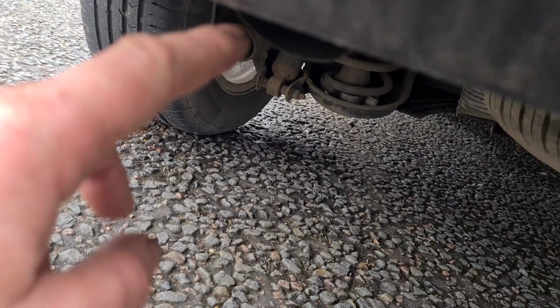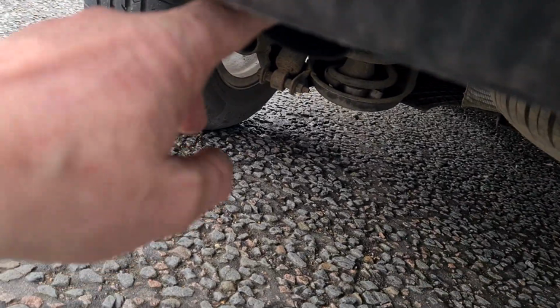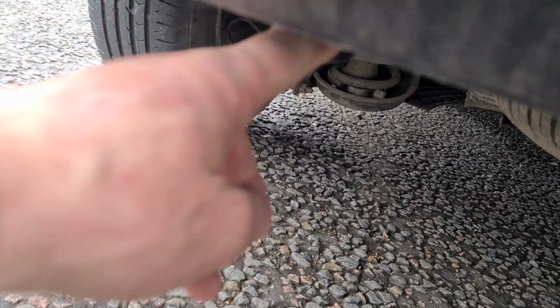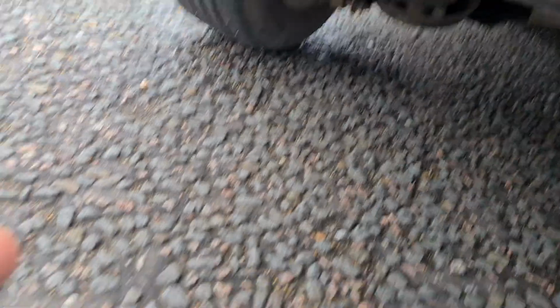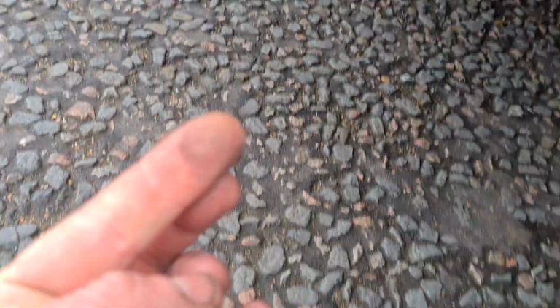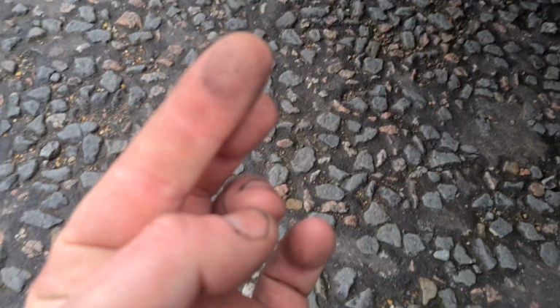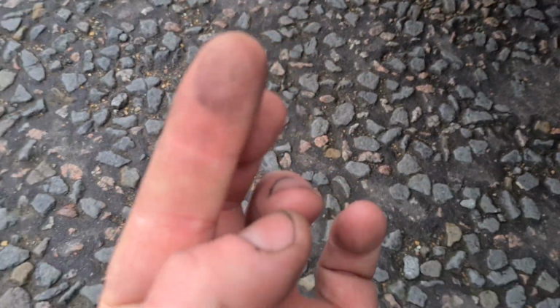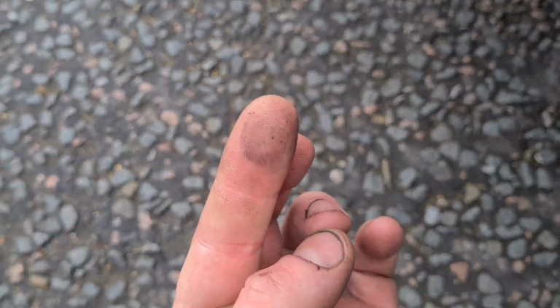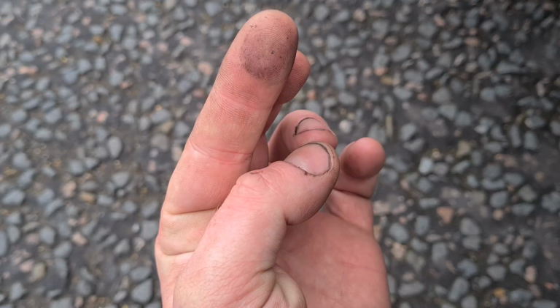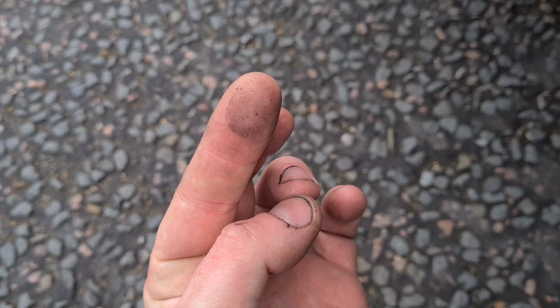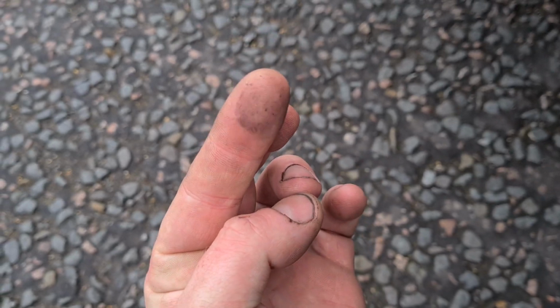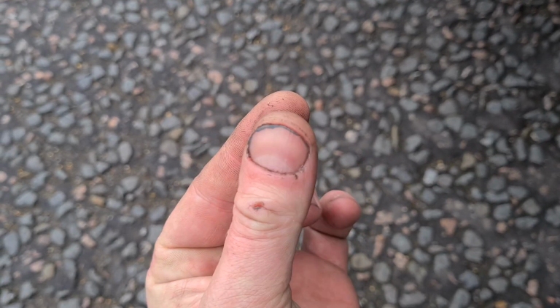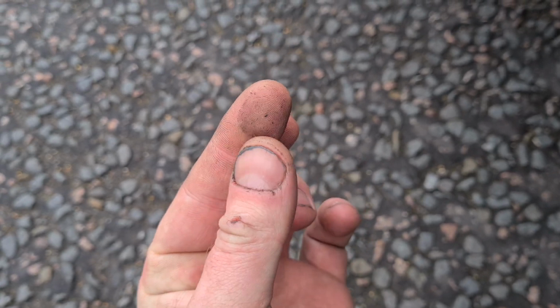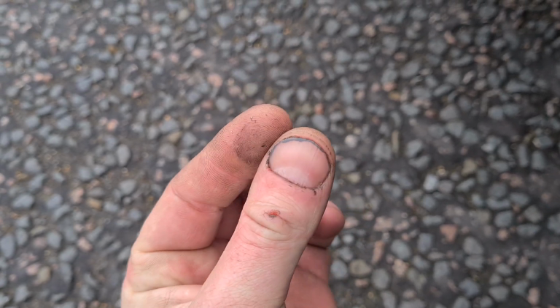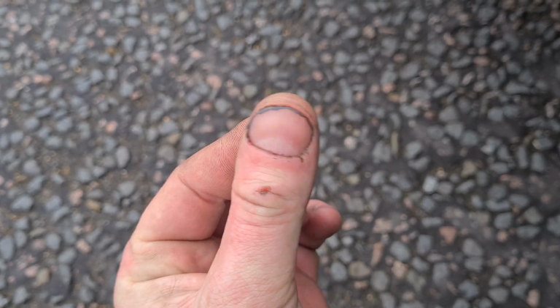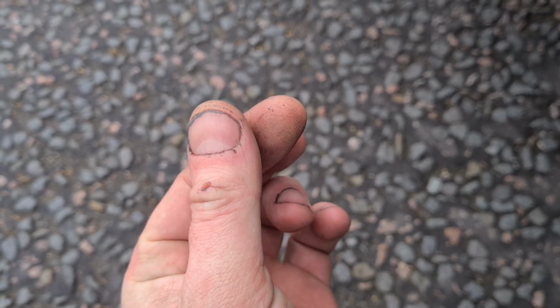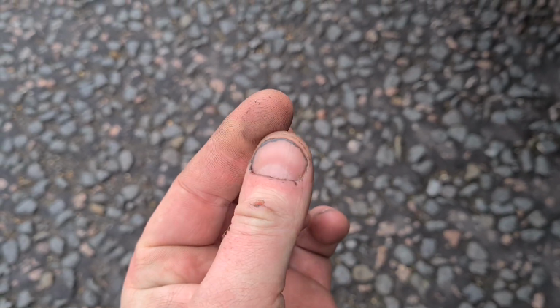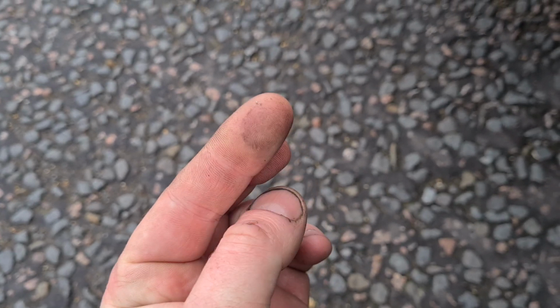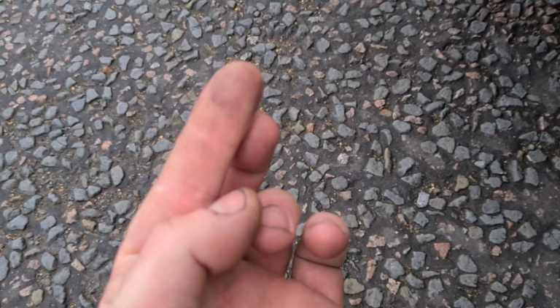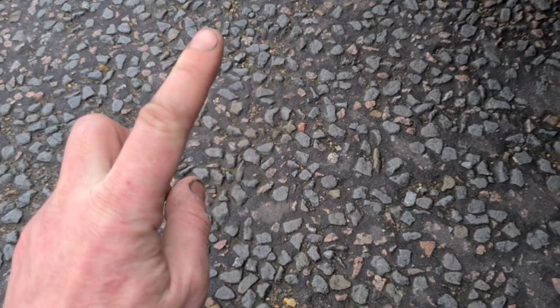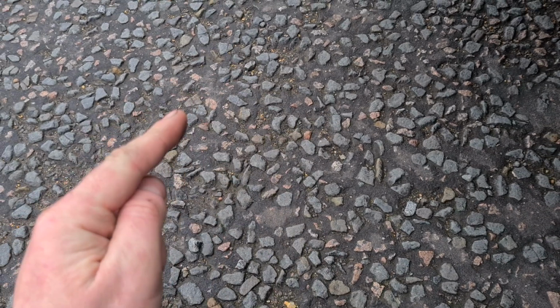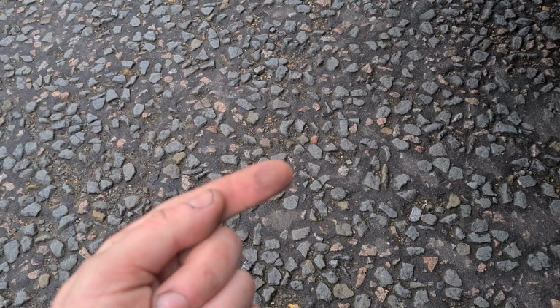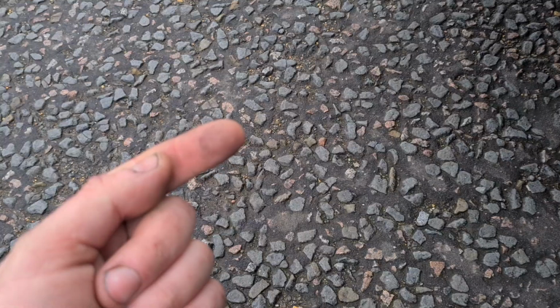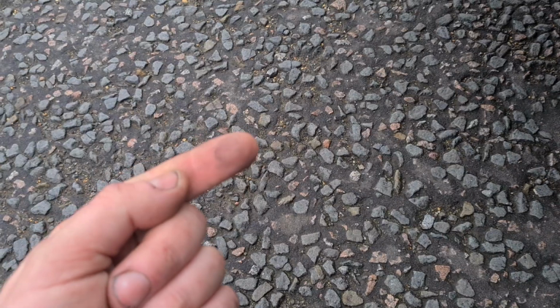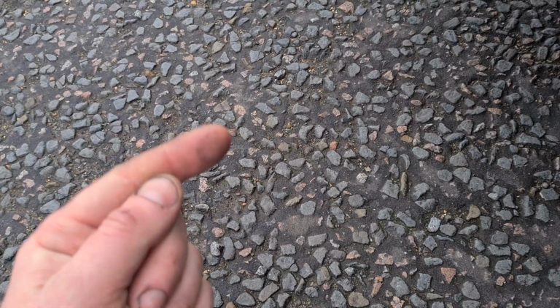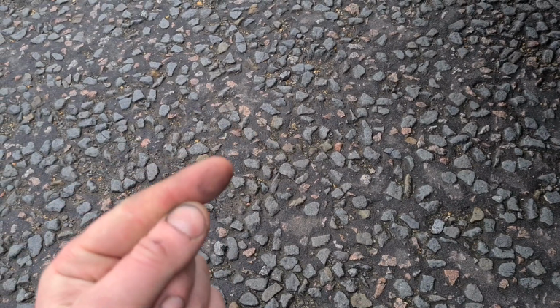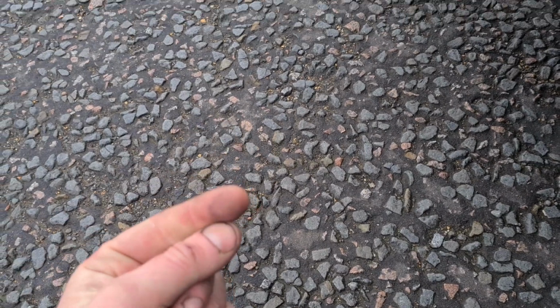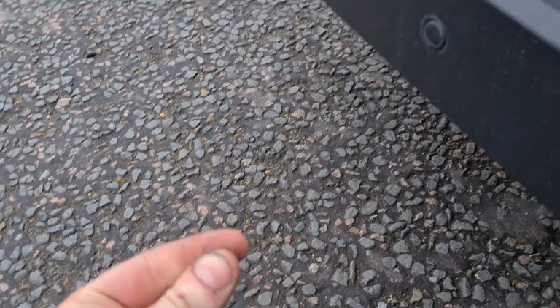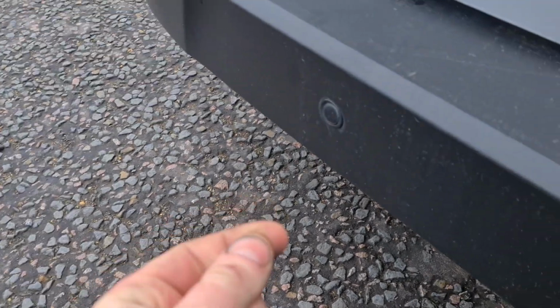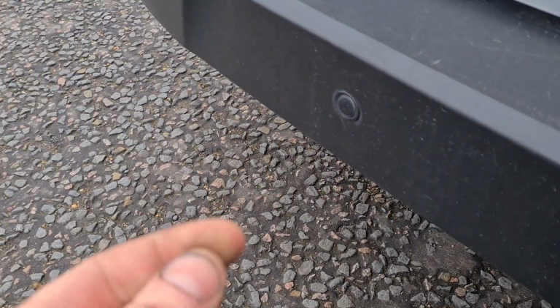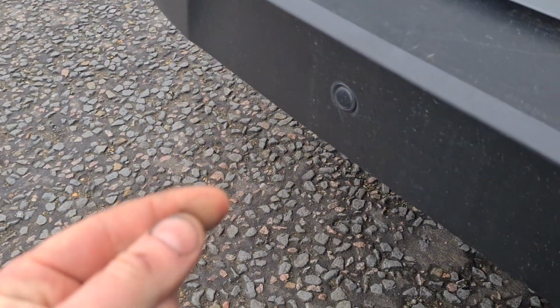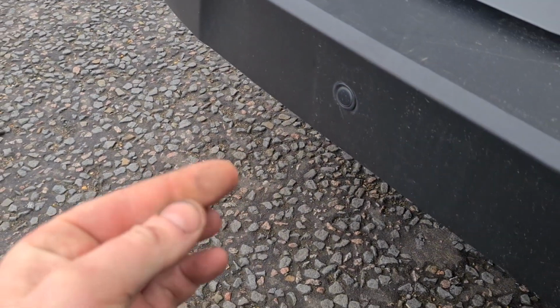By coming under here and rubbing my finger, we can see very, very tiny amounts on this. But if you've got lumps and lumps of soot coming out, you know that the DPF is already damaged.